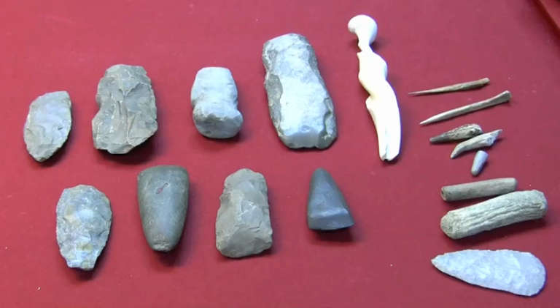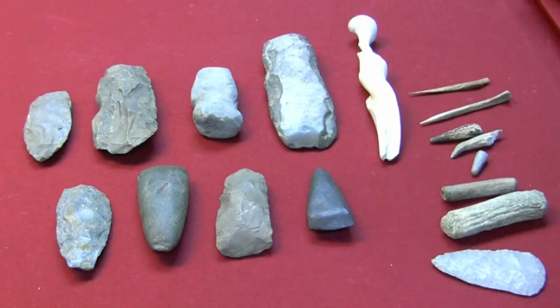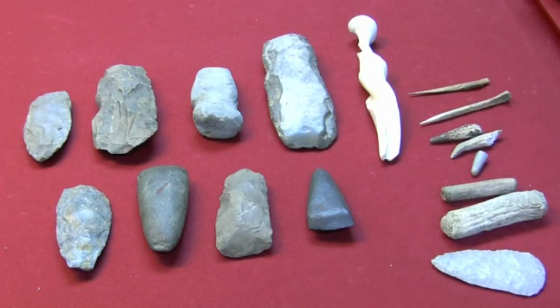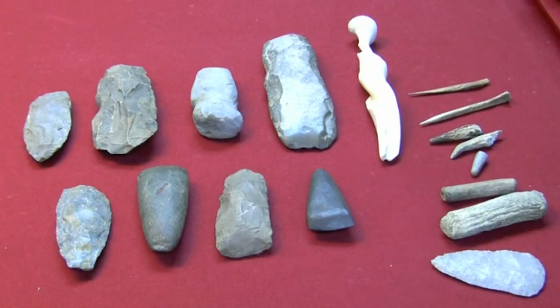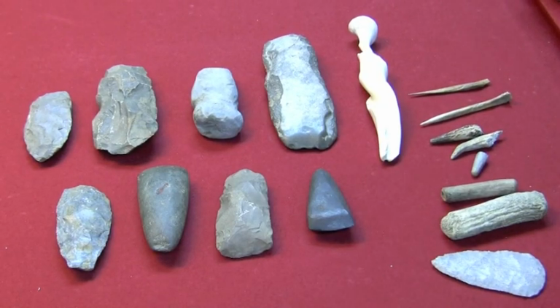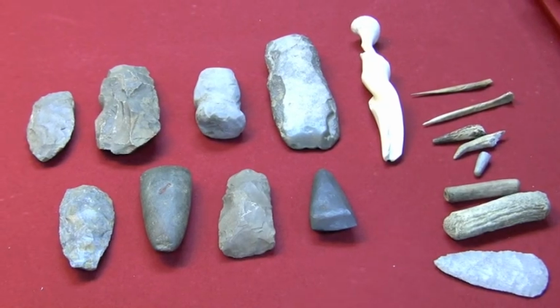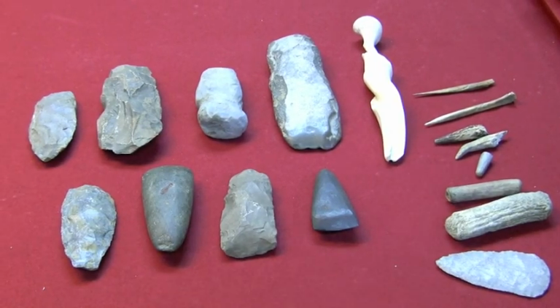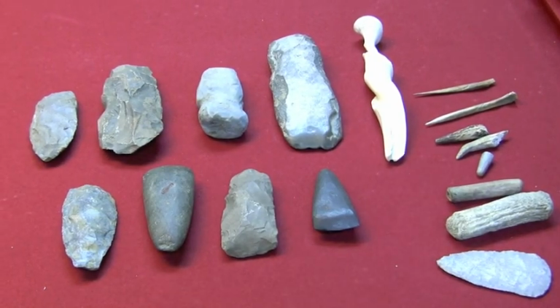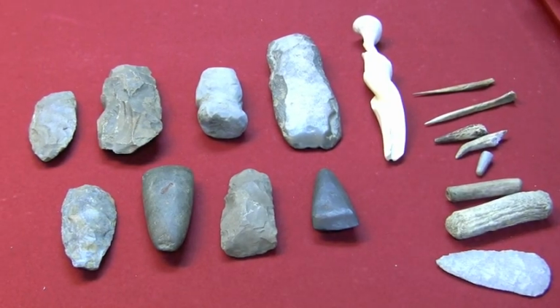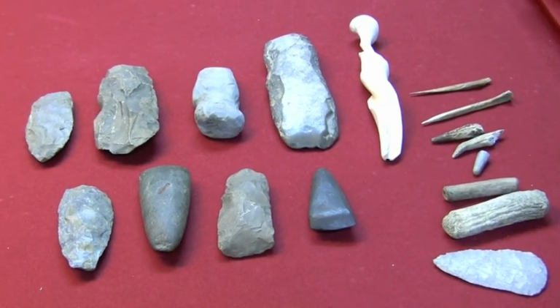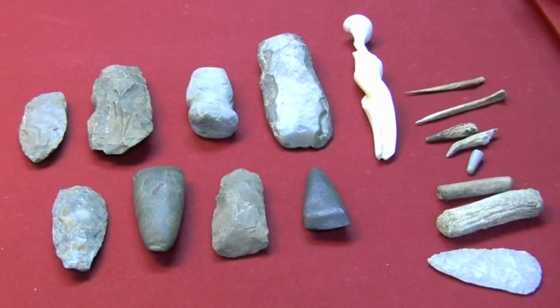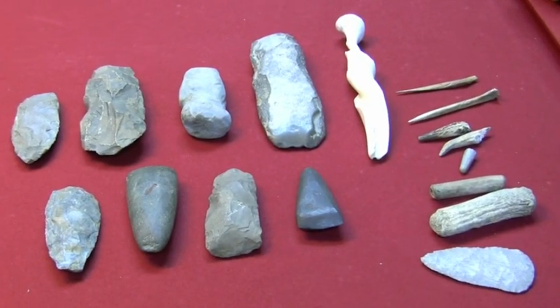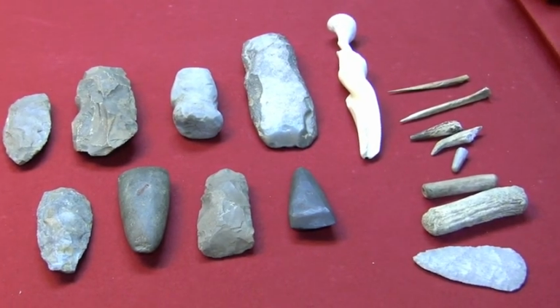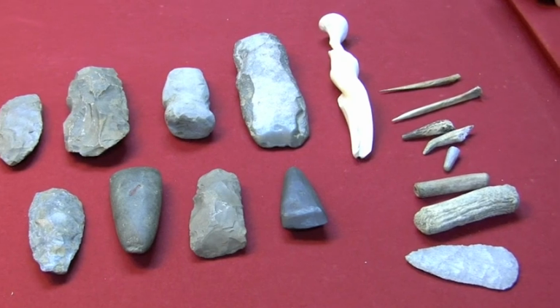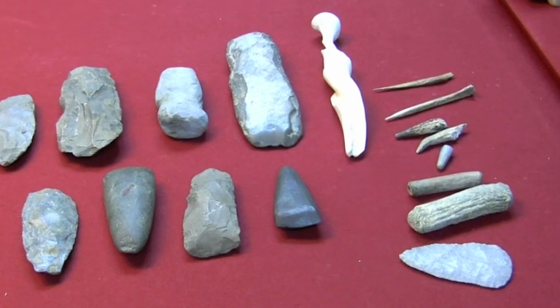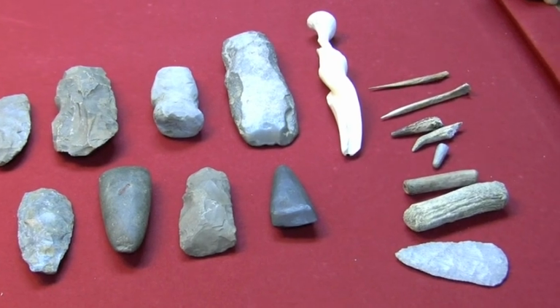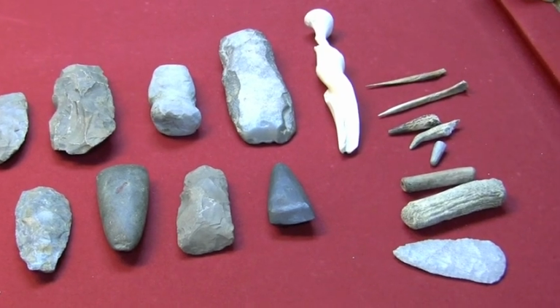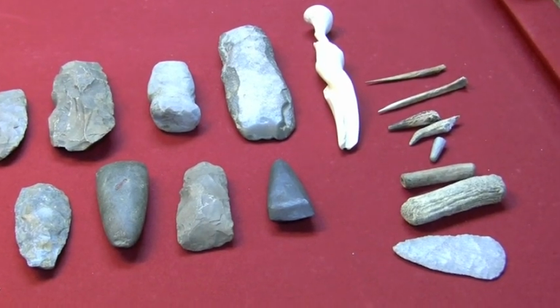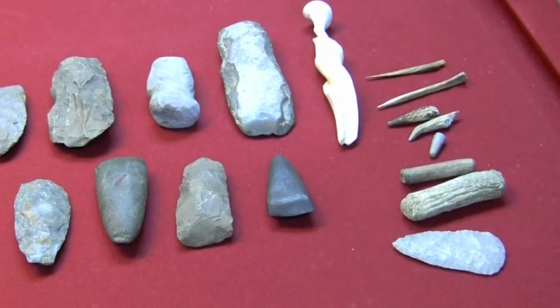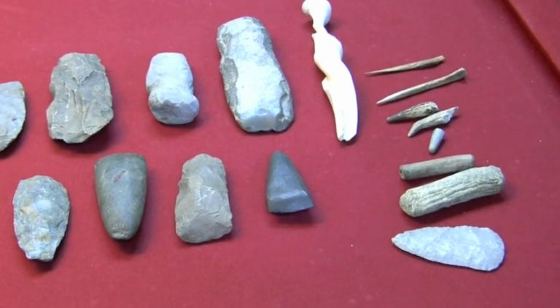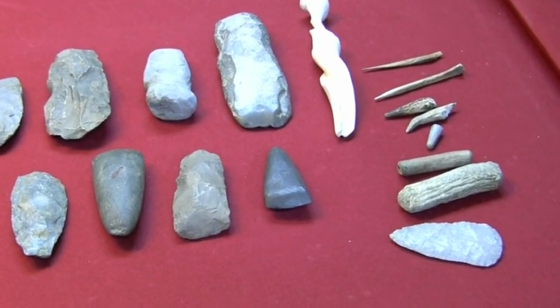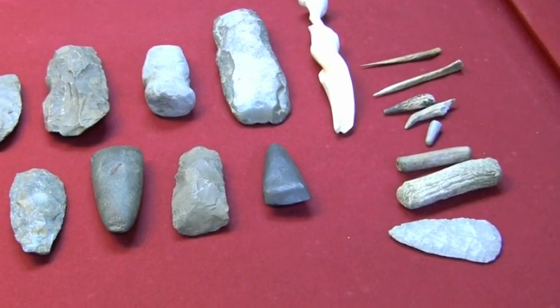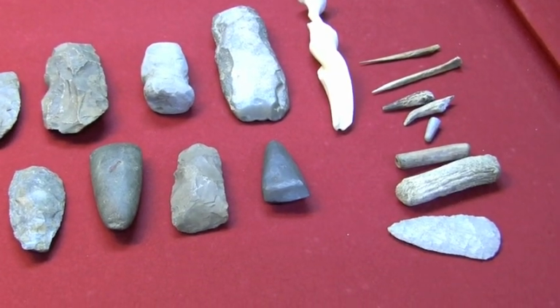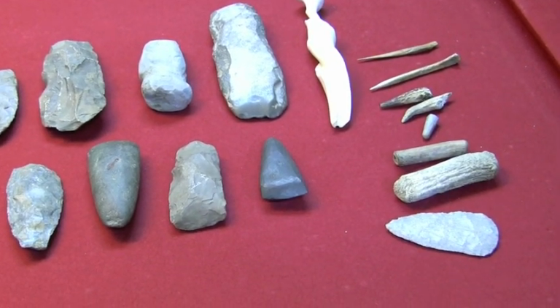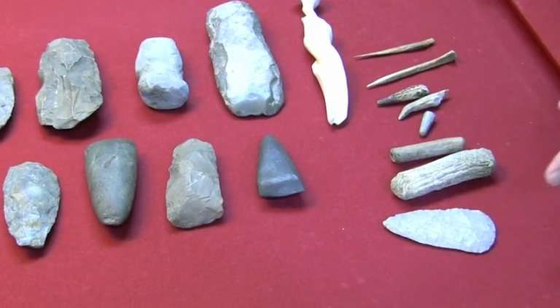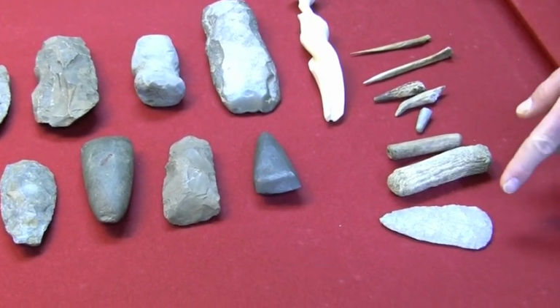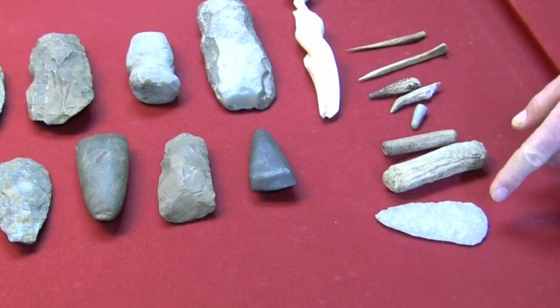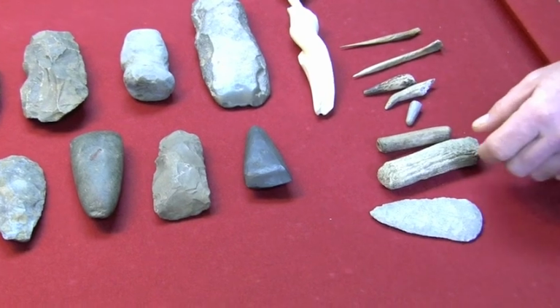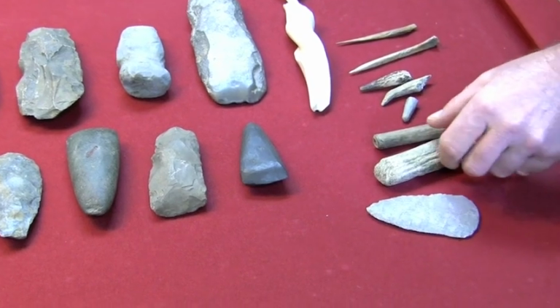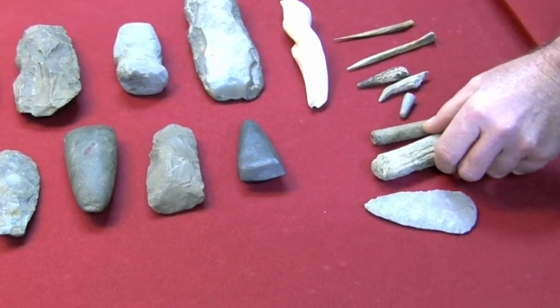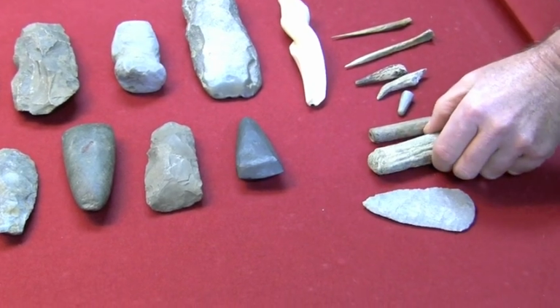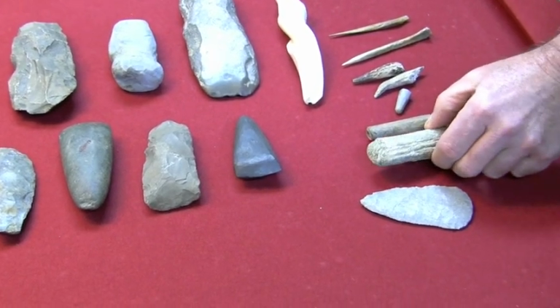We want to continue with our video on tools, and there are several different varieties here. Mr. Tallfeather, what can you tell us about these Indian tools here? Well, let's start over here on this side with these billets.